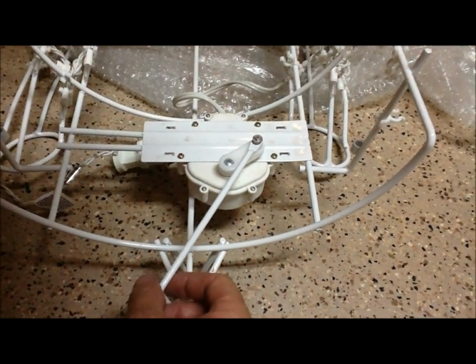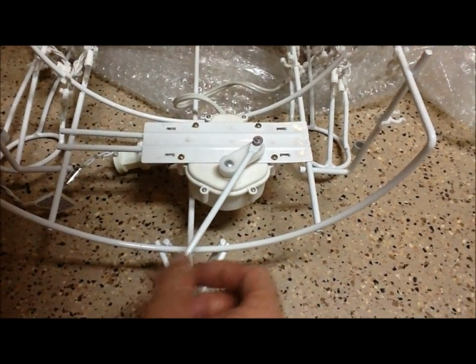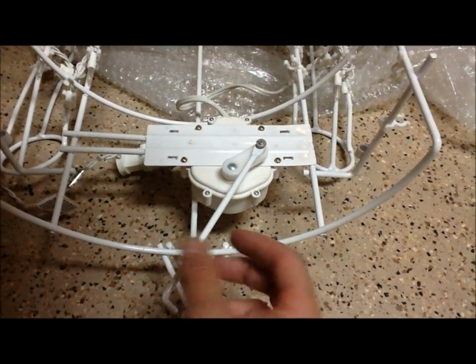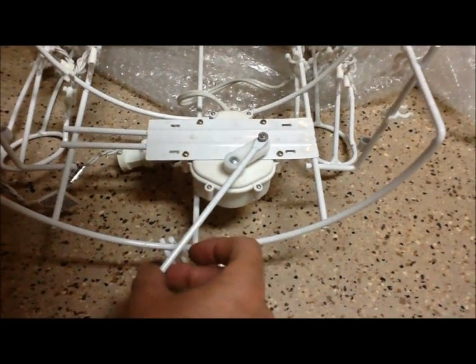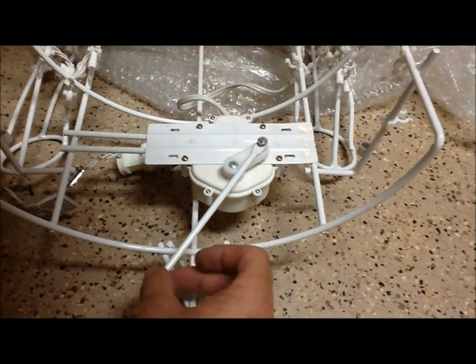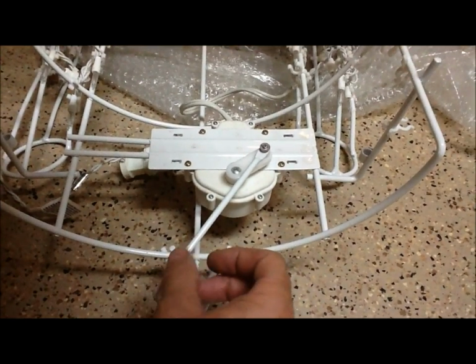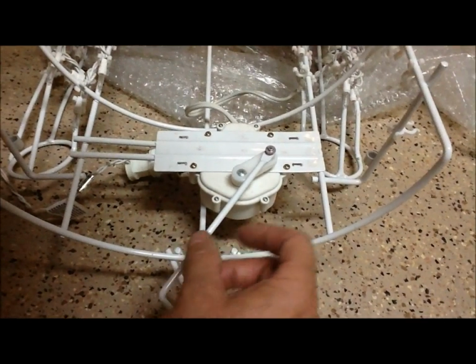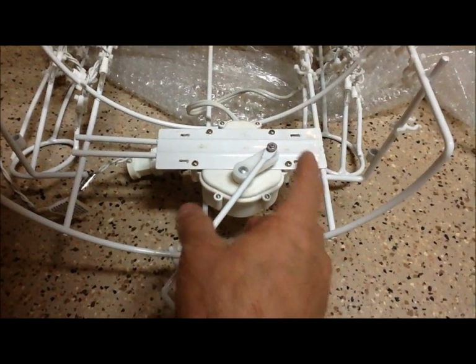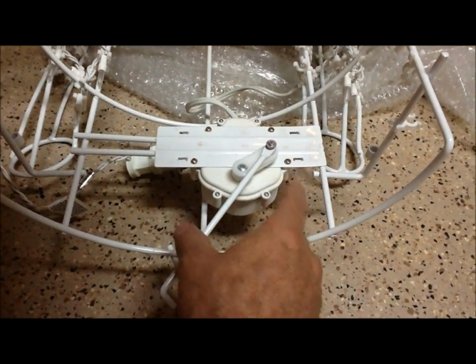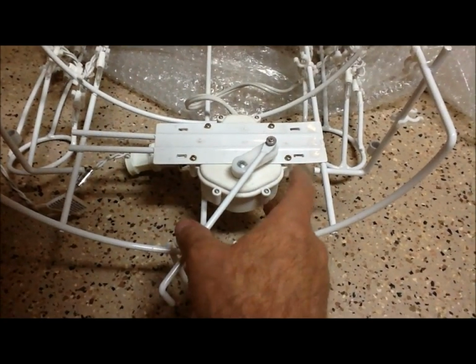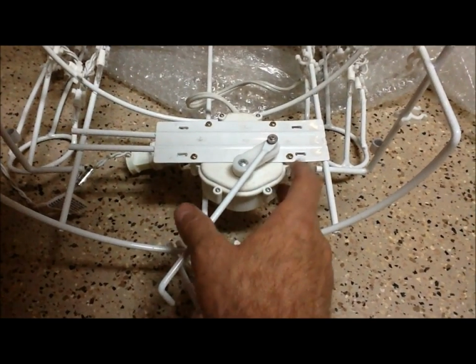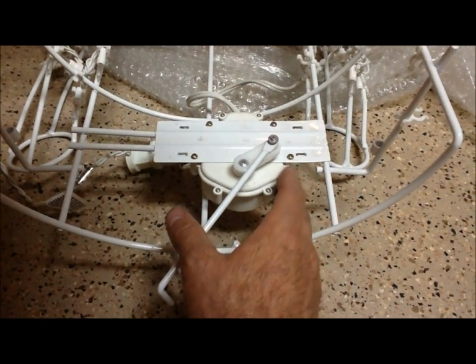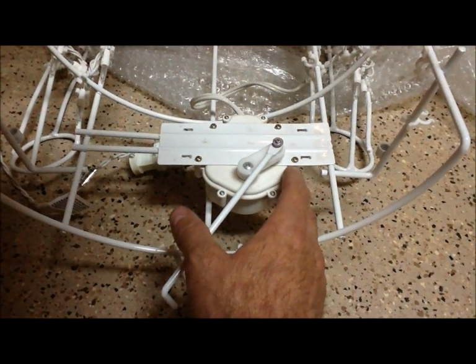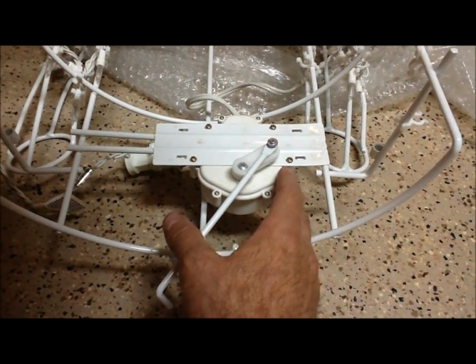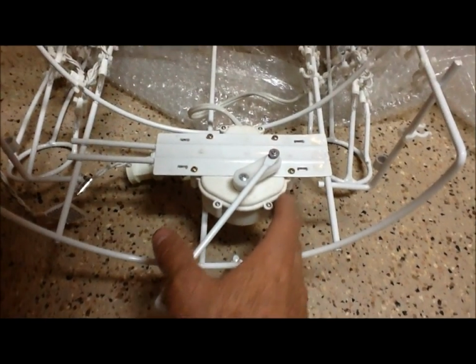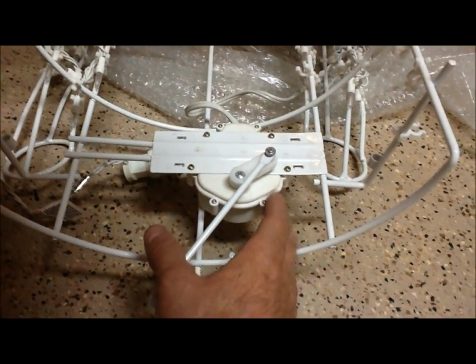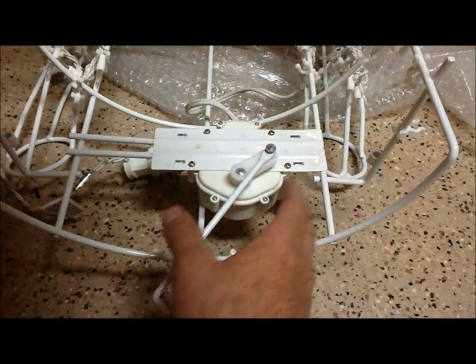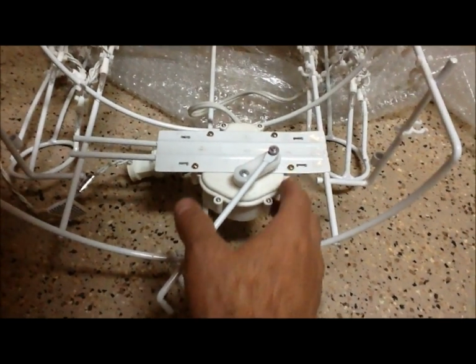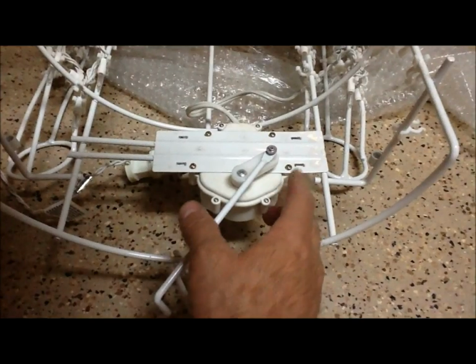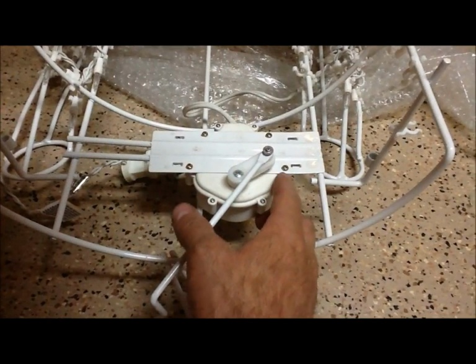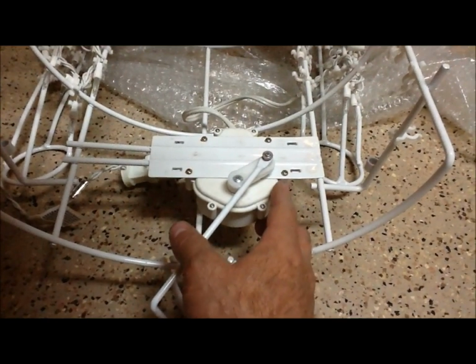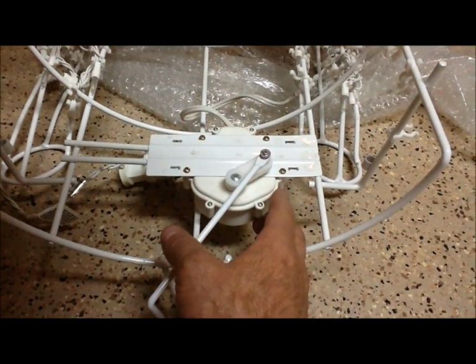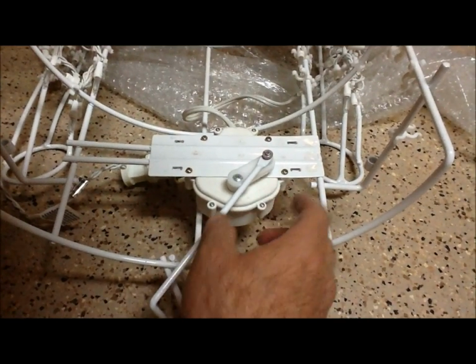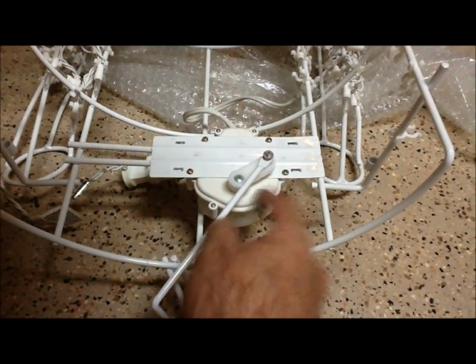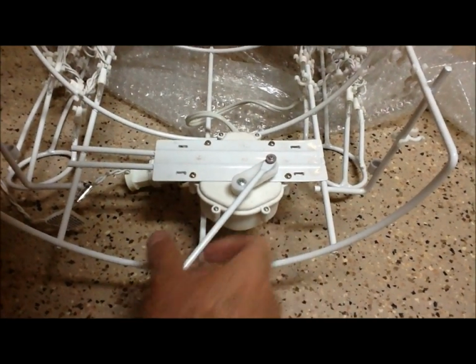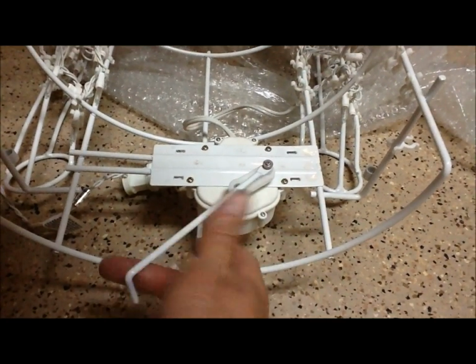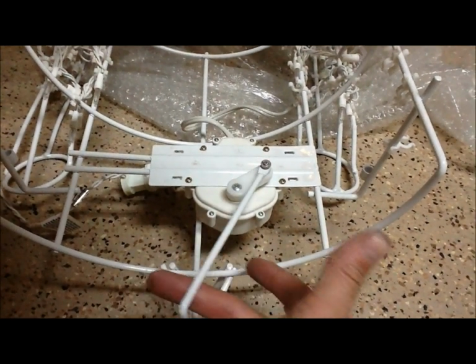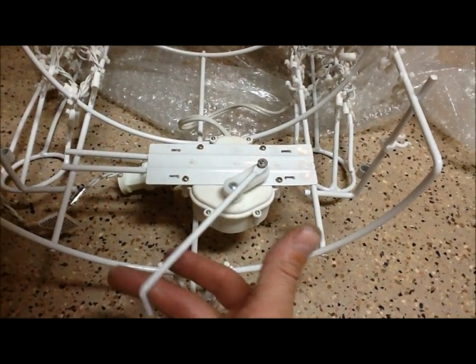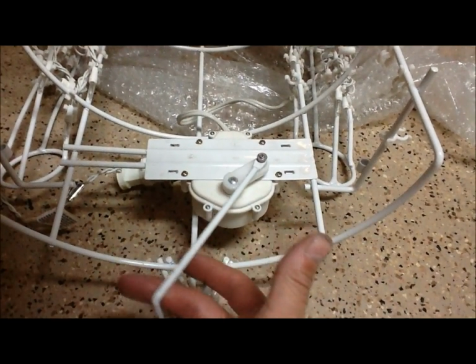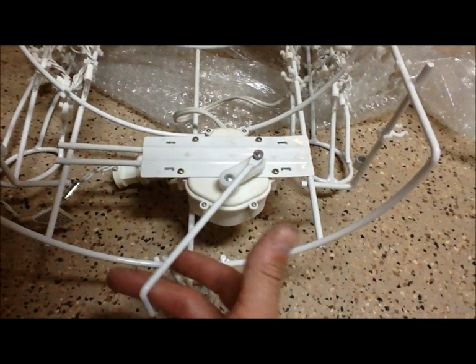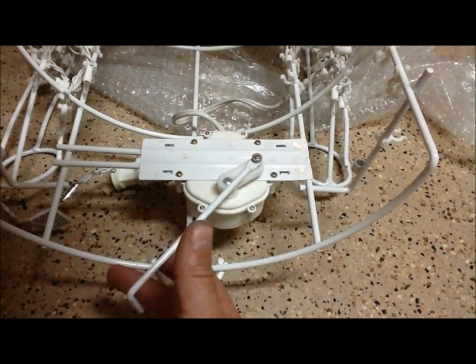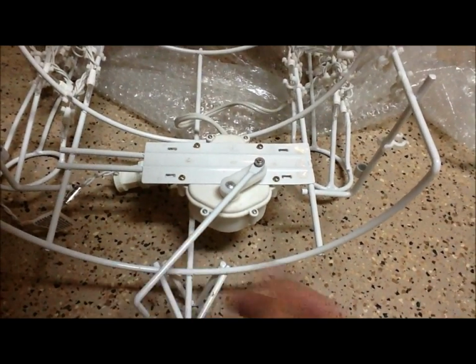The good thing is that if it works, I'm not going to do any damage here, so I'll be able to use this for Halloween, and then when Halloween is done I can just unscrew it and hook it back up and I'll have my Christmas prop as well.